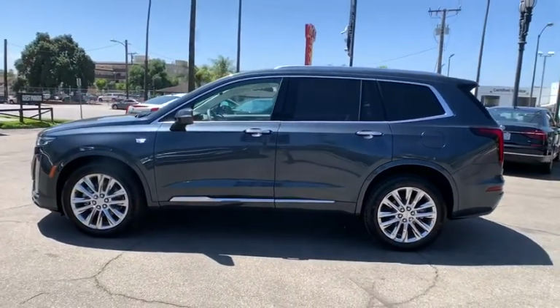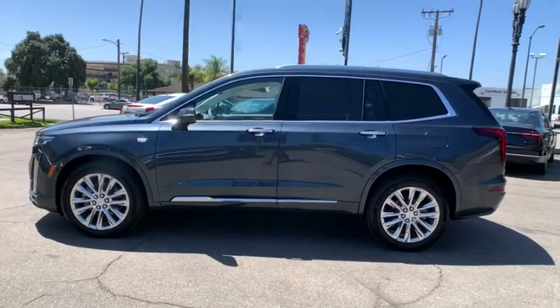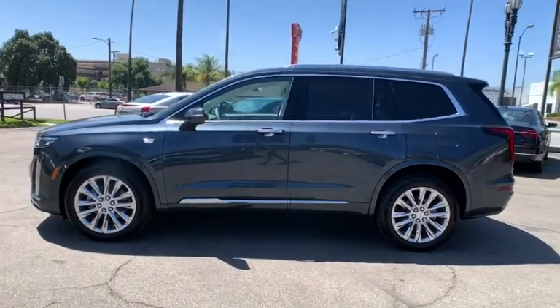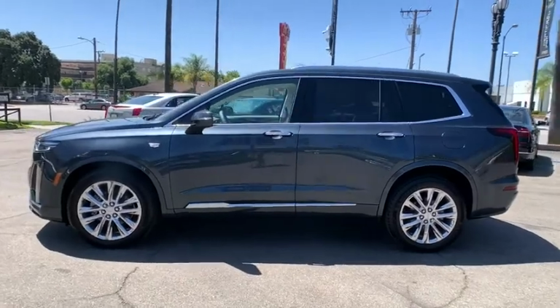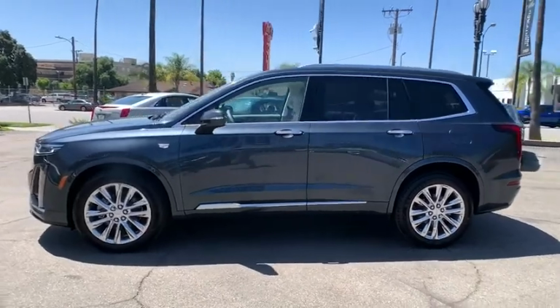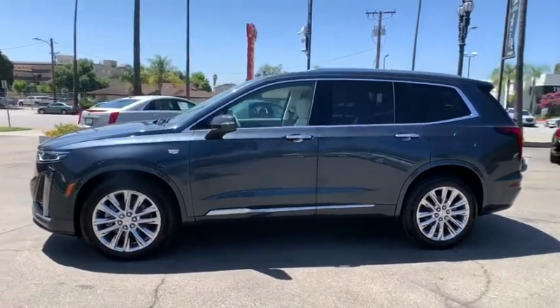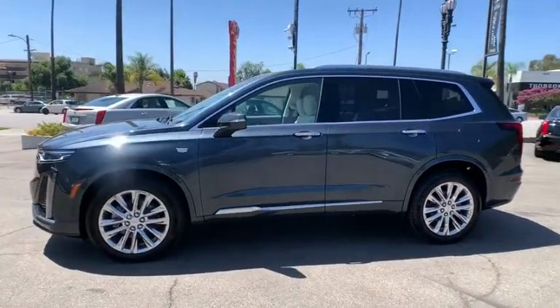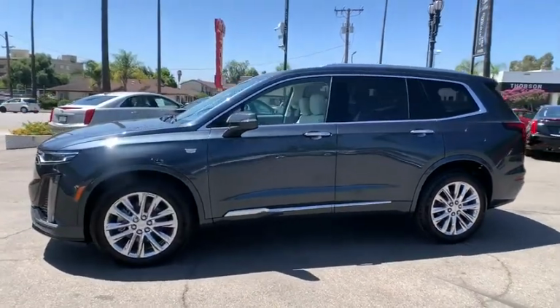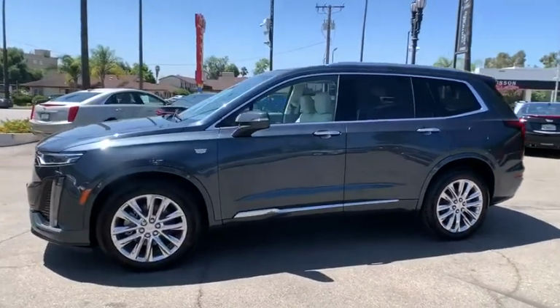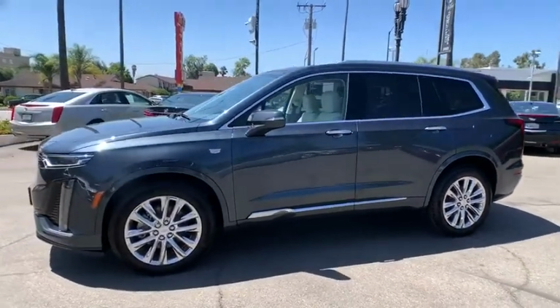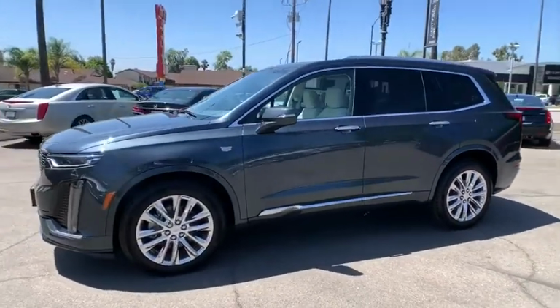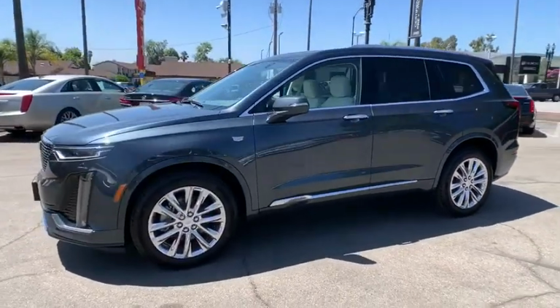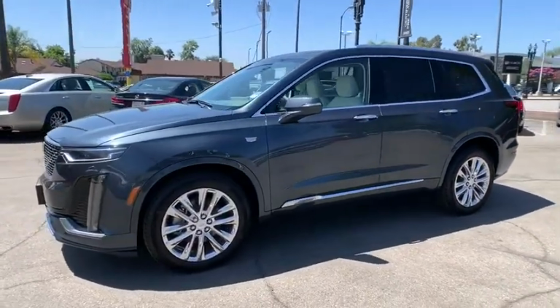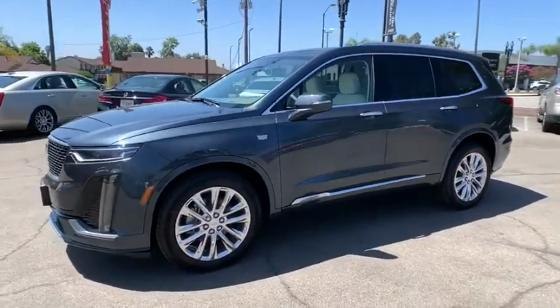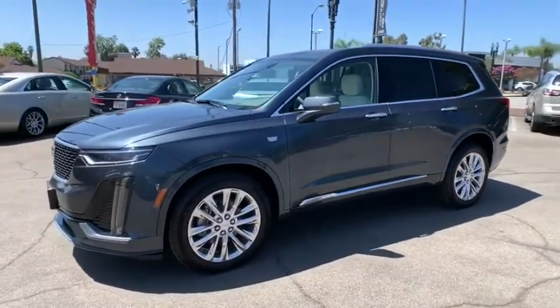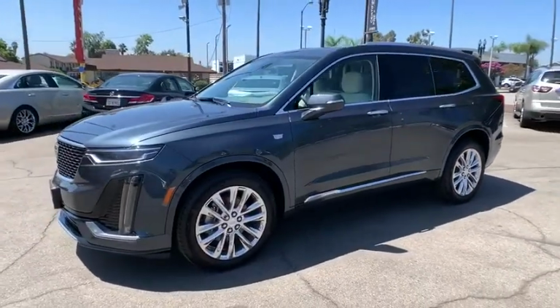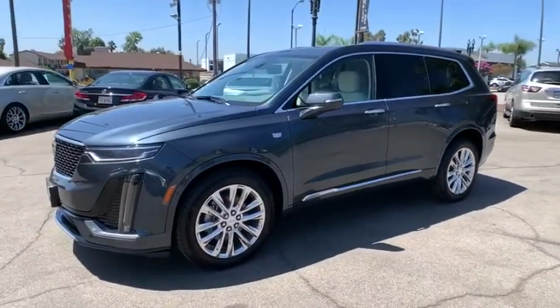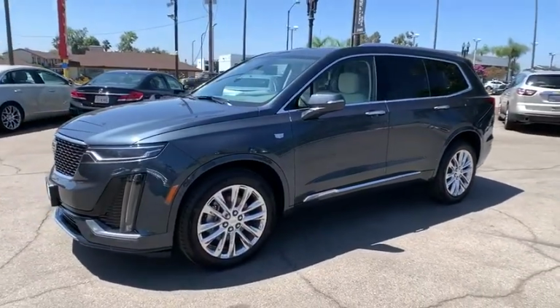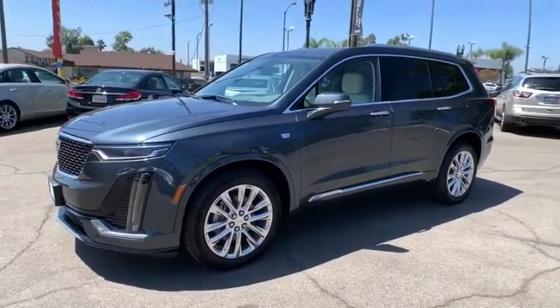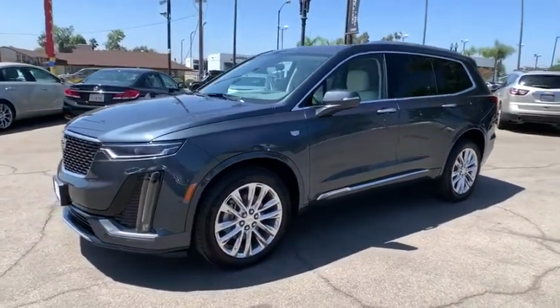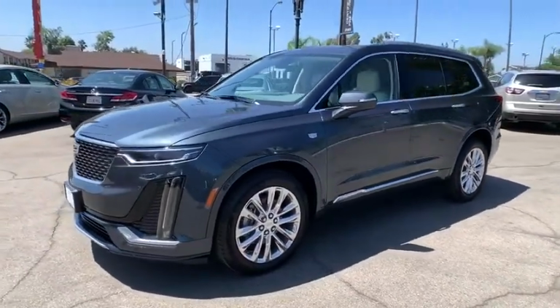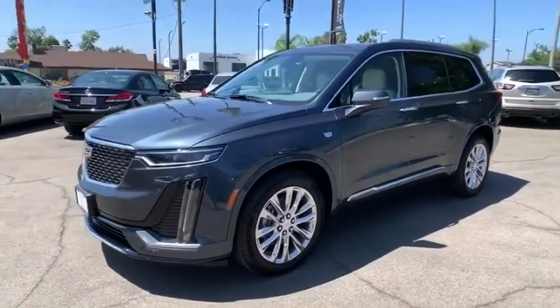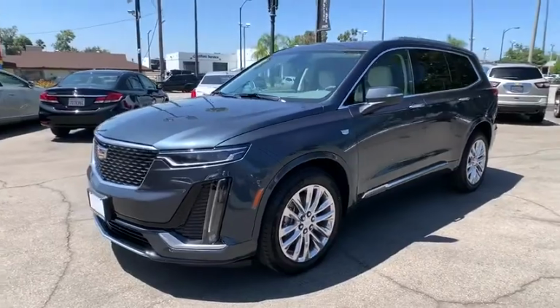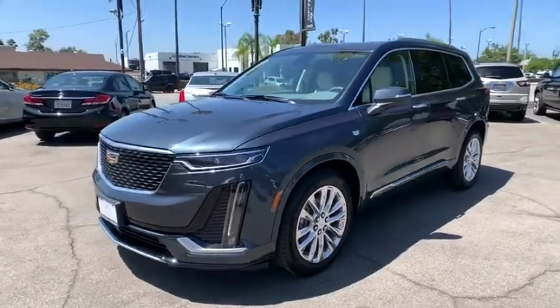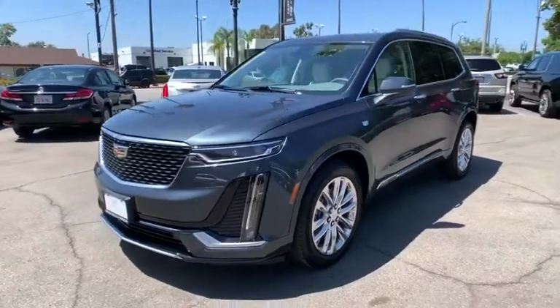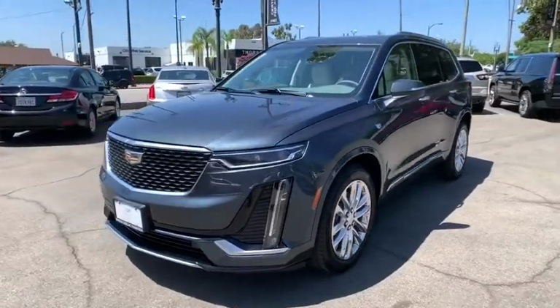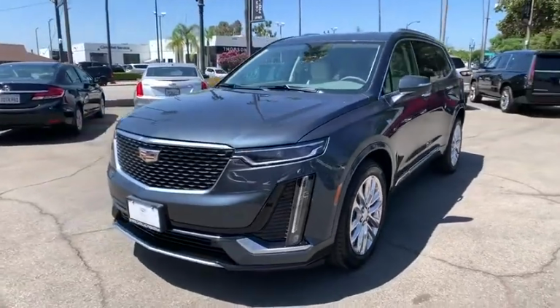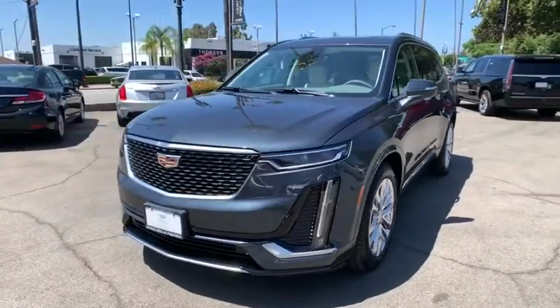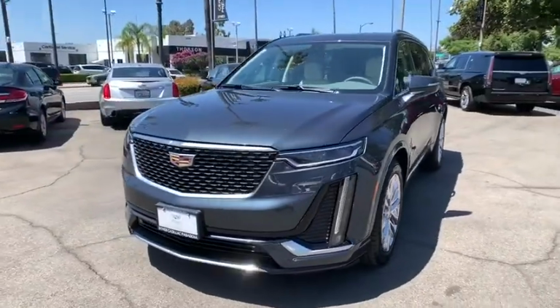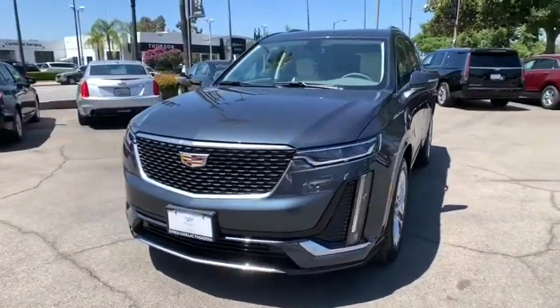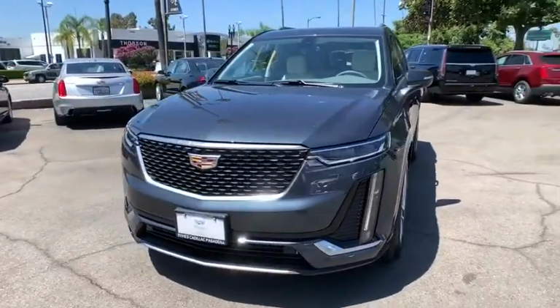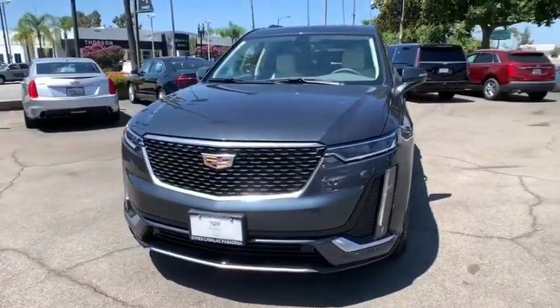Adjustable steering wheel, floor mats, aluminum wheels, cruise control, keyless start, four-wheel disc brakes, auto-dimming rear-view mirror, front-wheel drive.